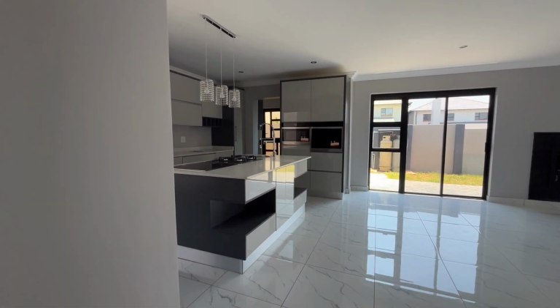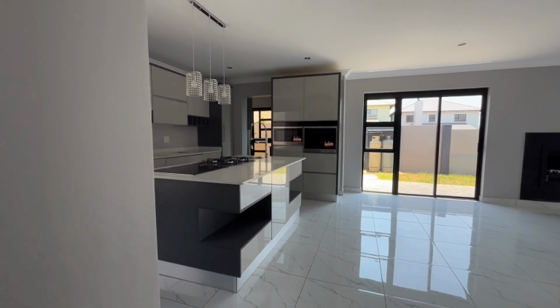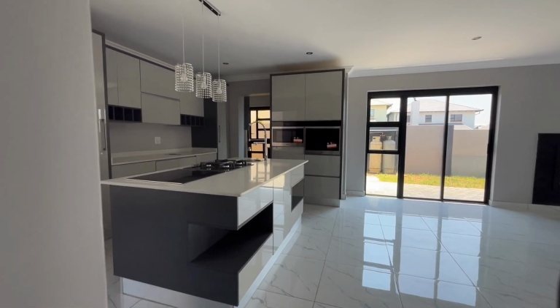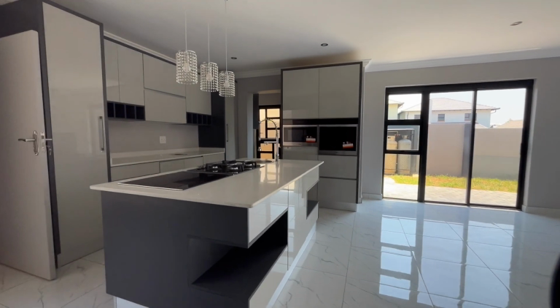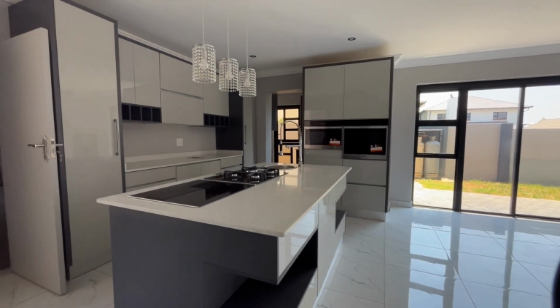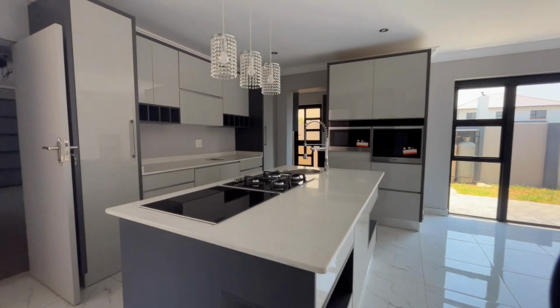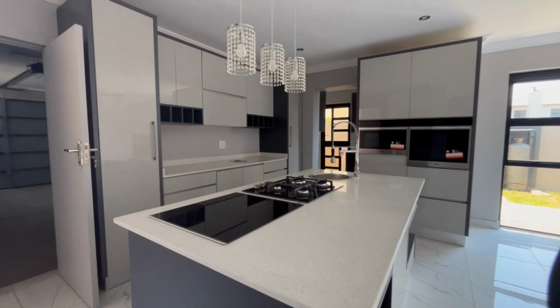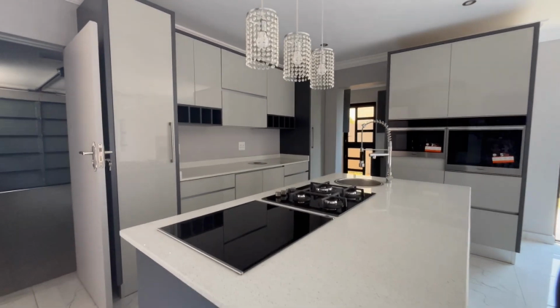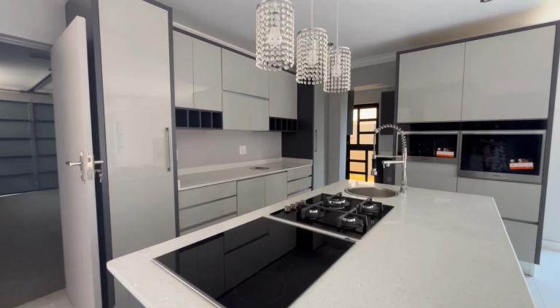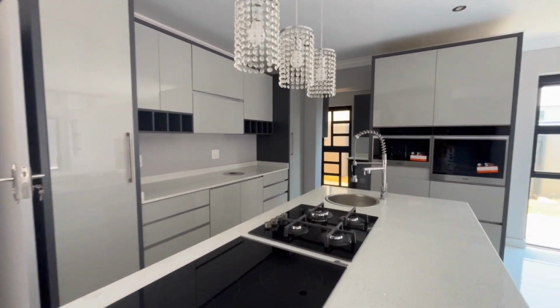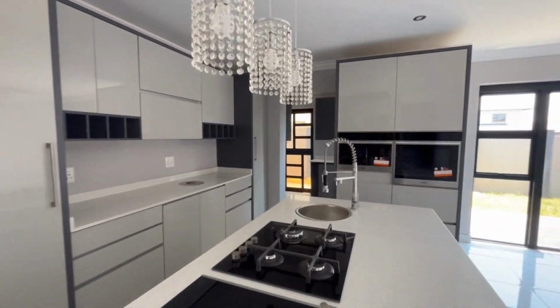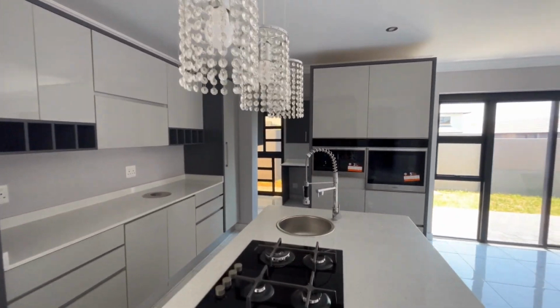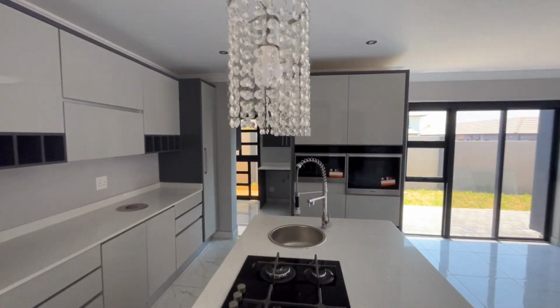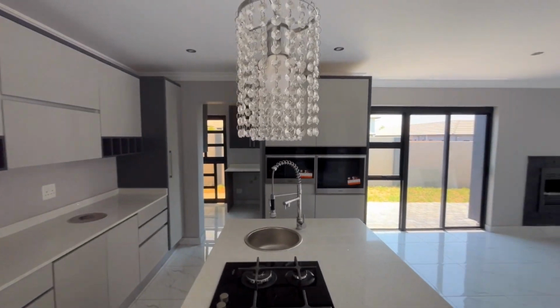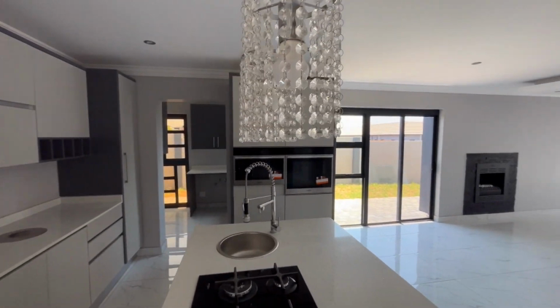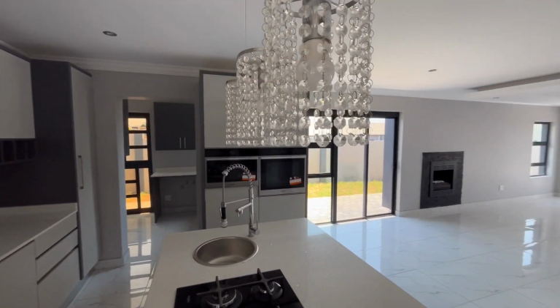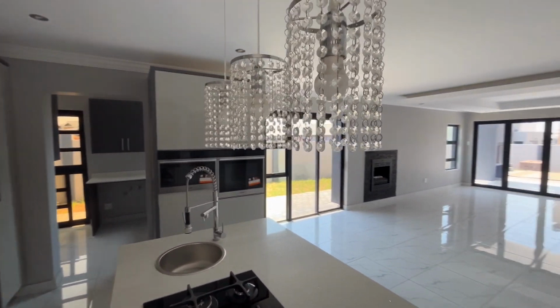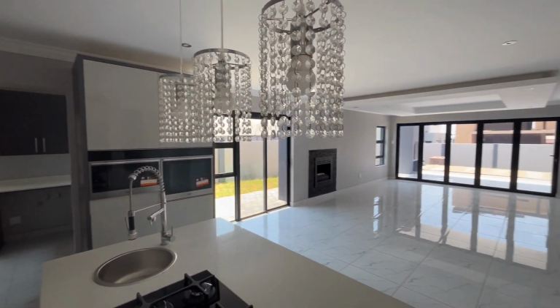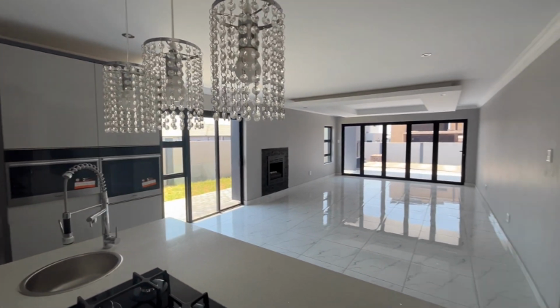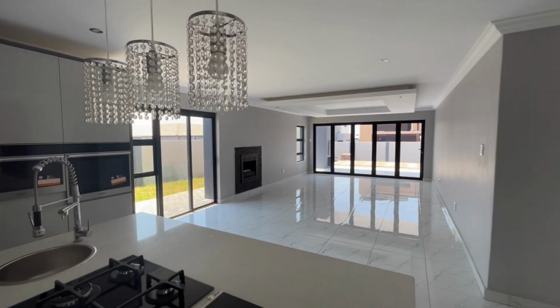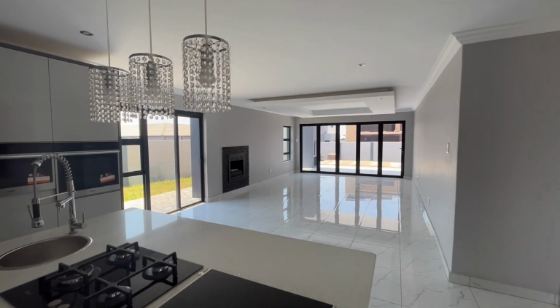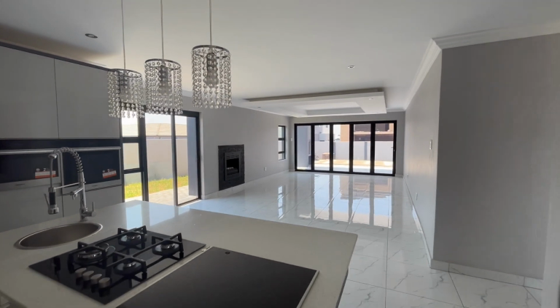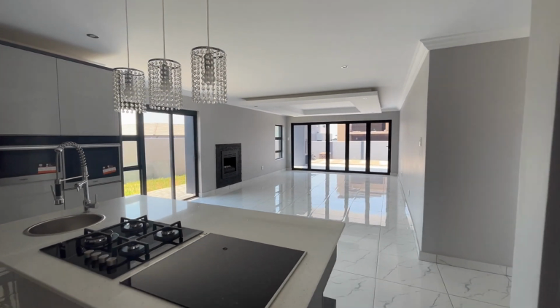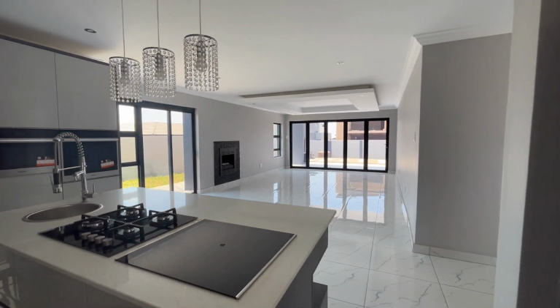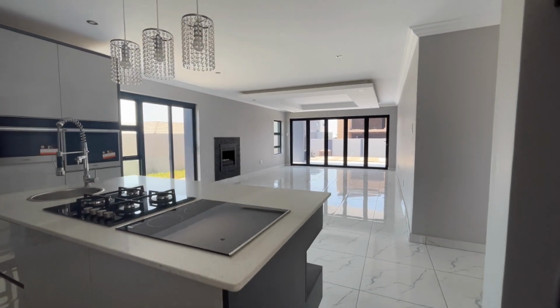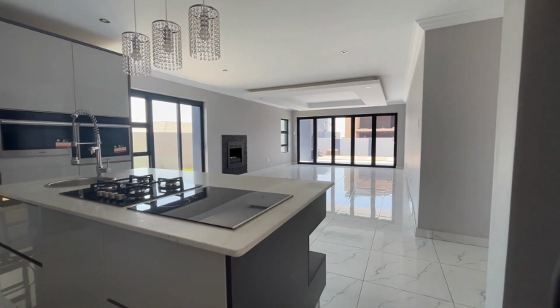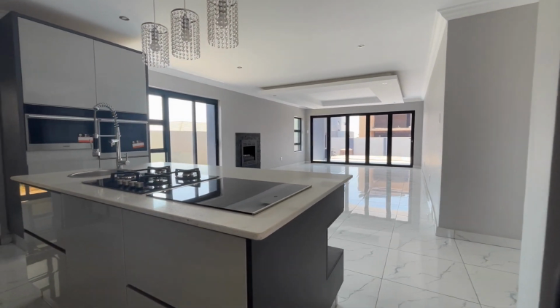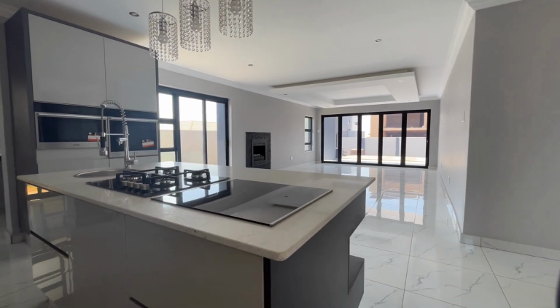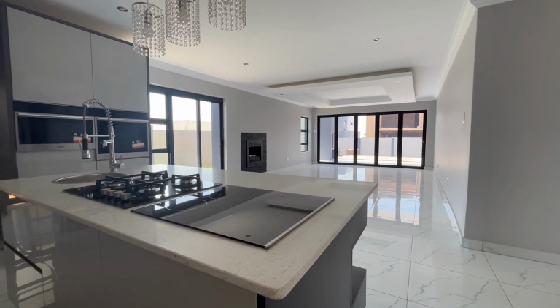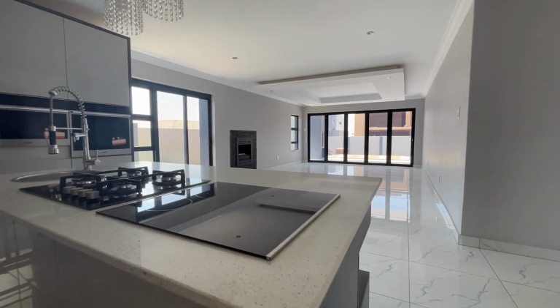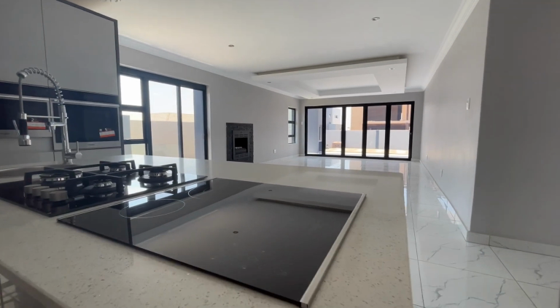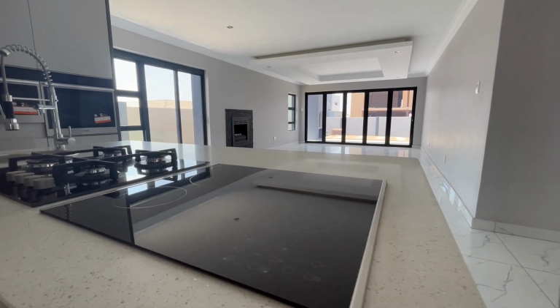Here we have the gourmet kitchen. This kitchen is modern and new, fully equipped with granite countertops, ample storage, and high-end appliances. It also includes a scullery and a pantry for added convenience.